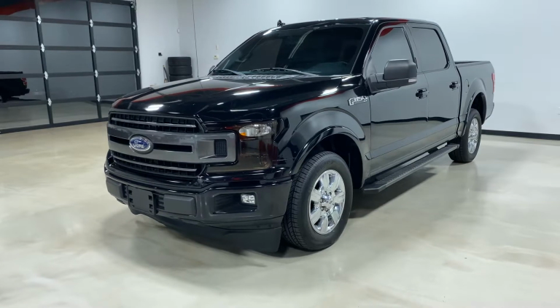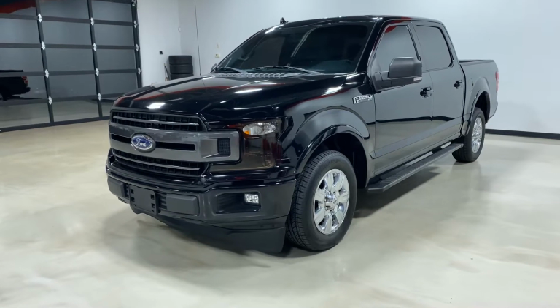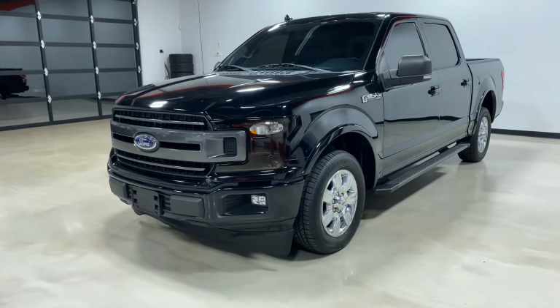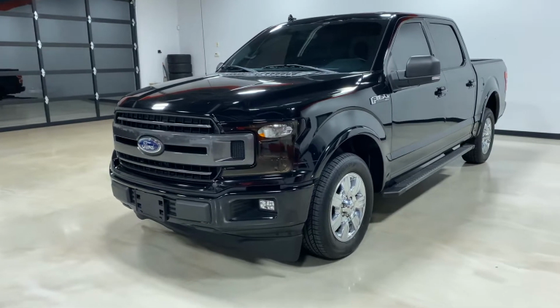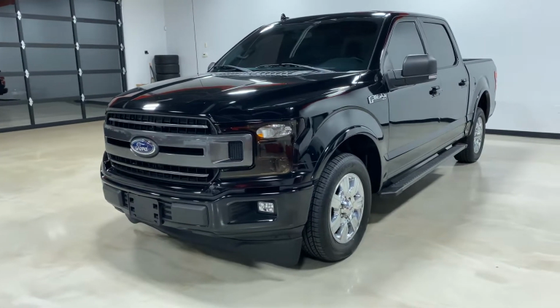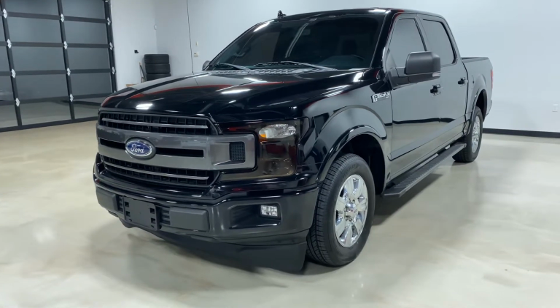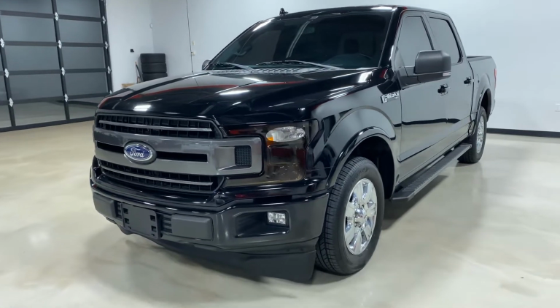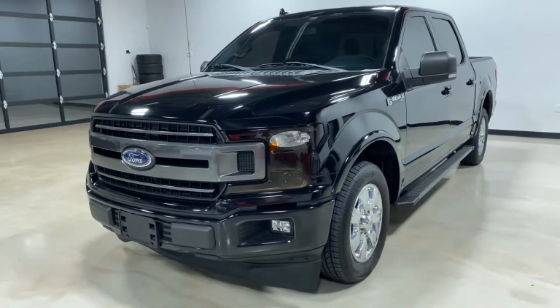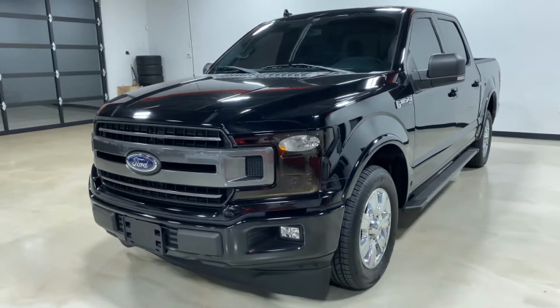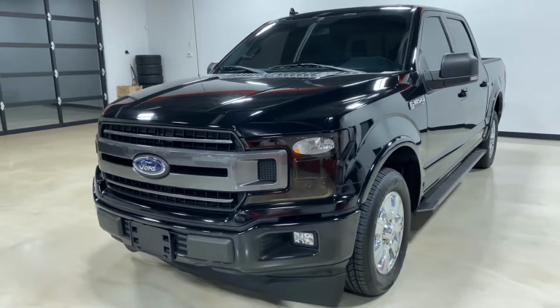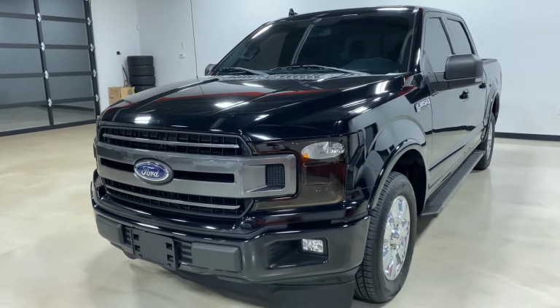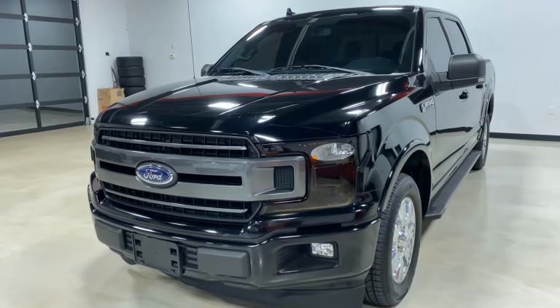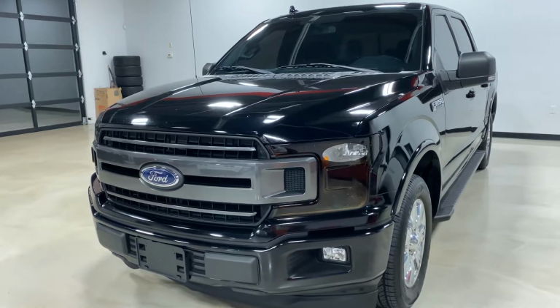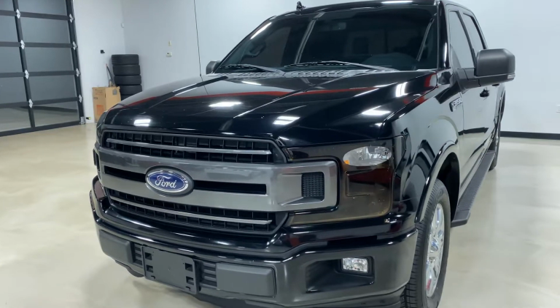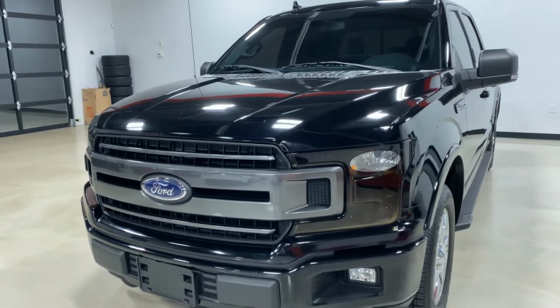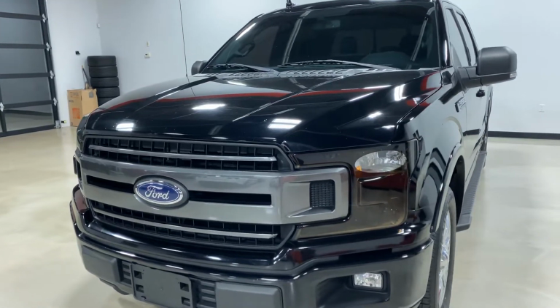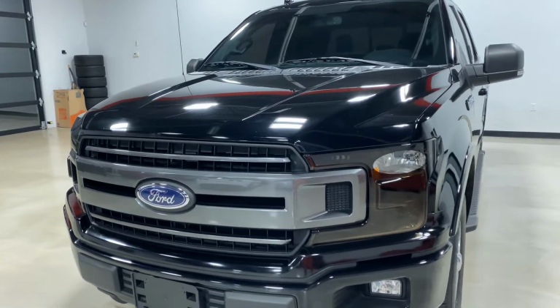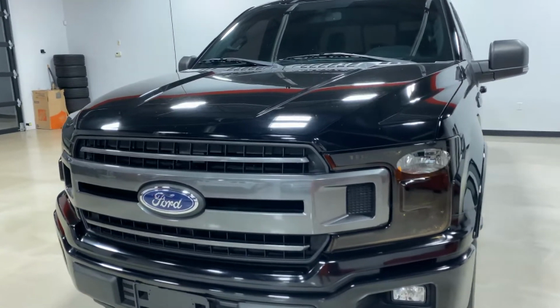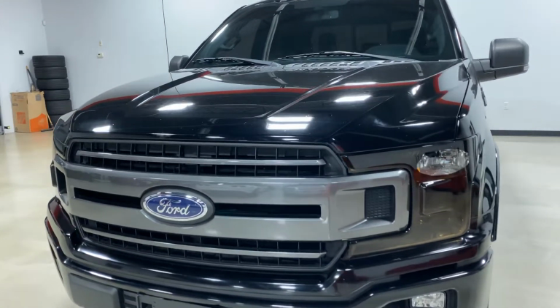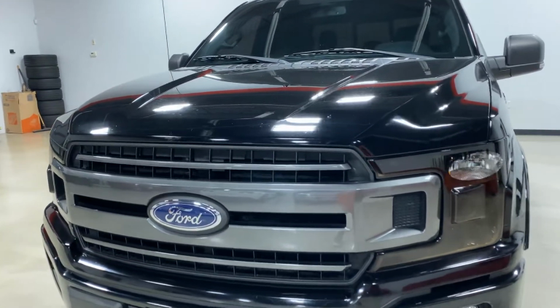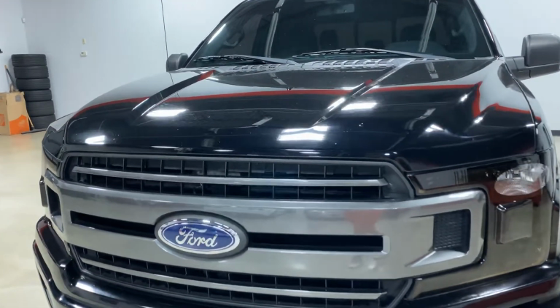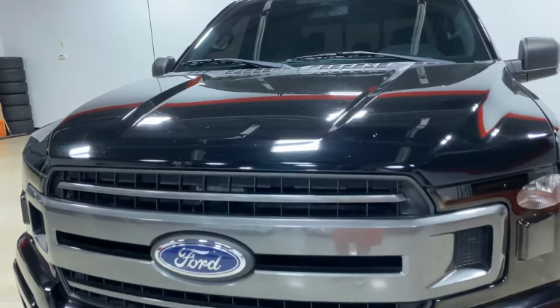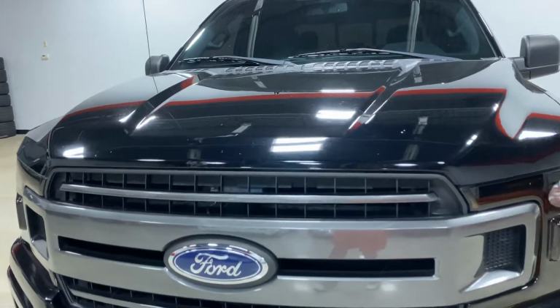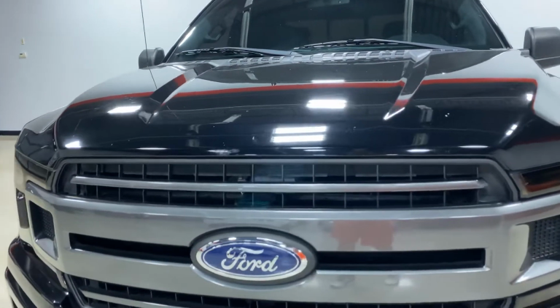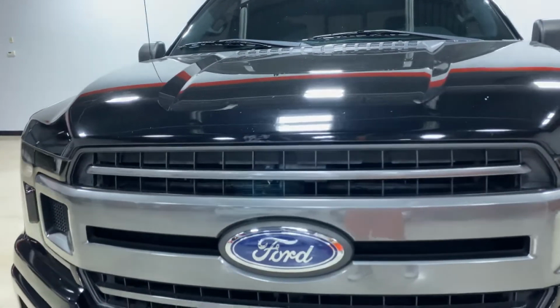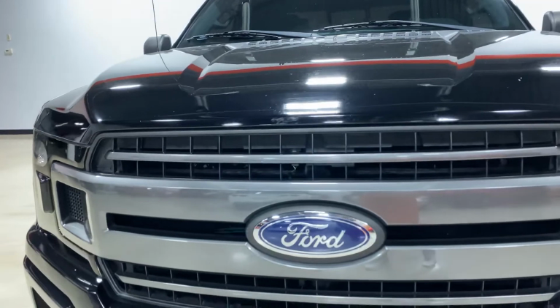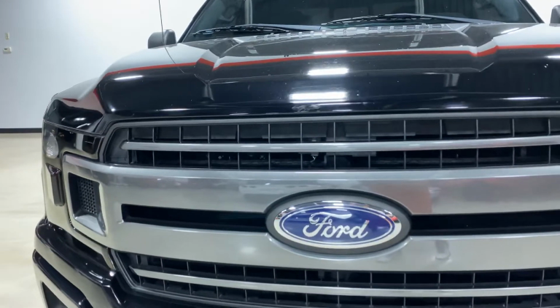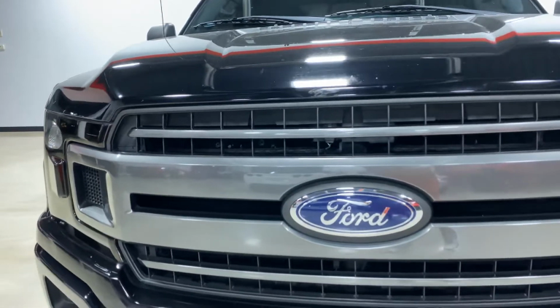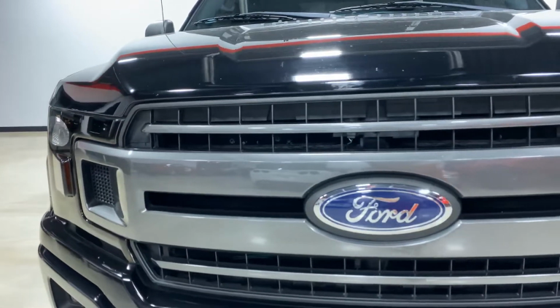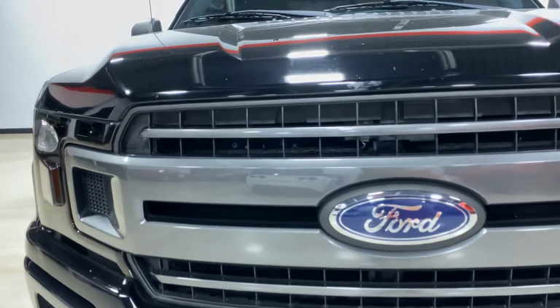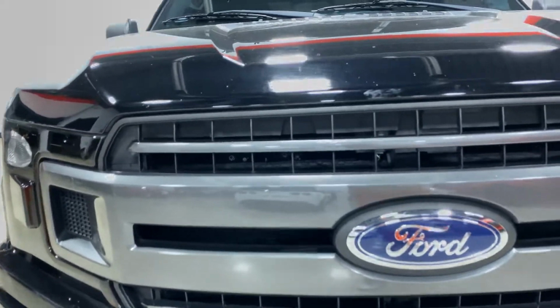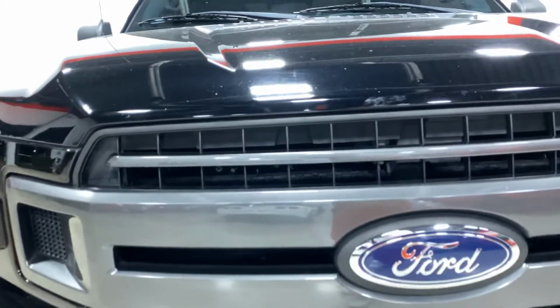Hi everyone, this is Eliud with Exotic Motorsports and this is our 2018 Ford F-150 XLT with 22,800 miles. You can check out additional photos and pricing information of this vehicle on our website — the link is in the description.